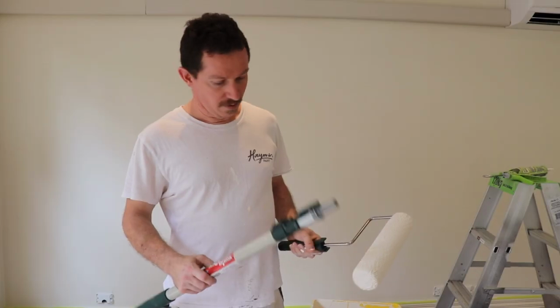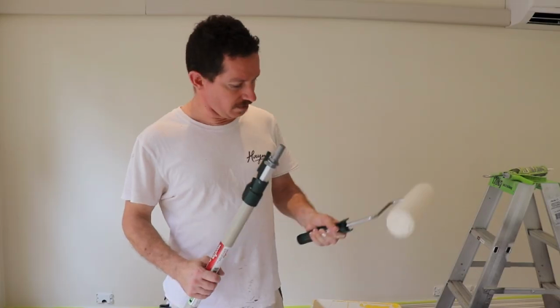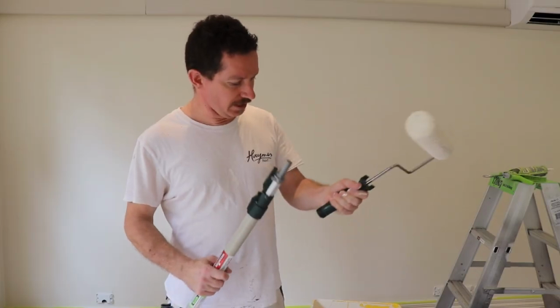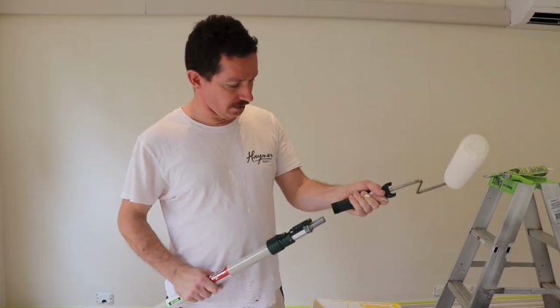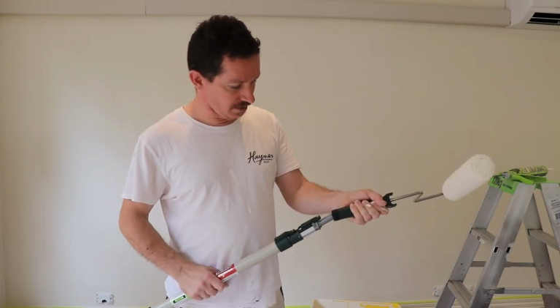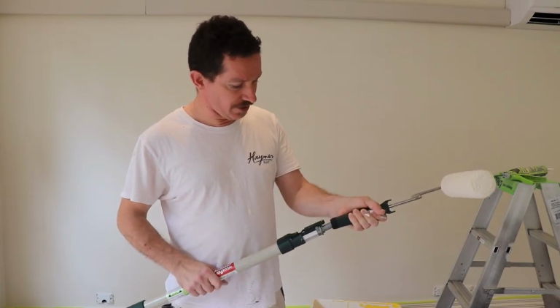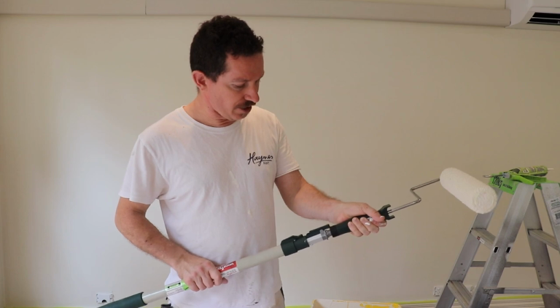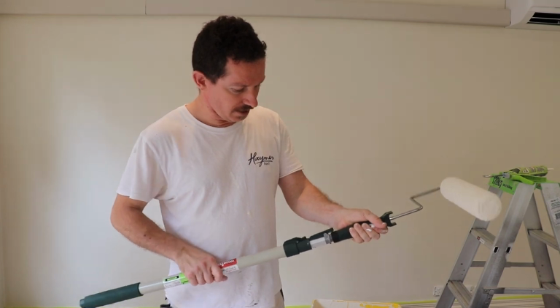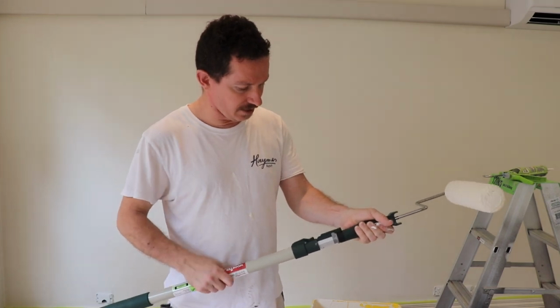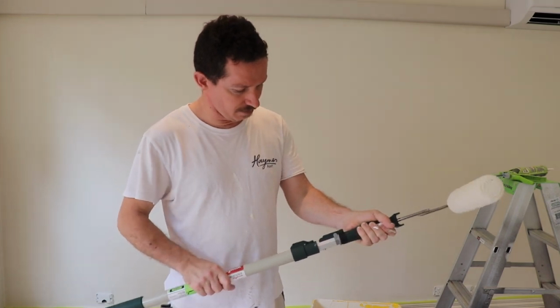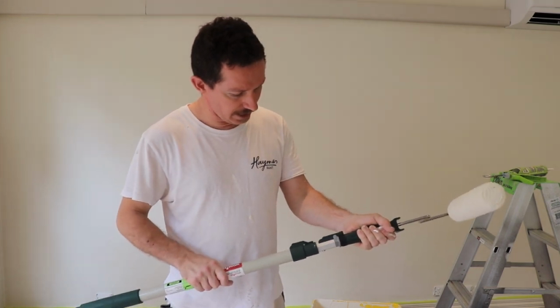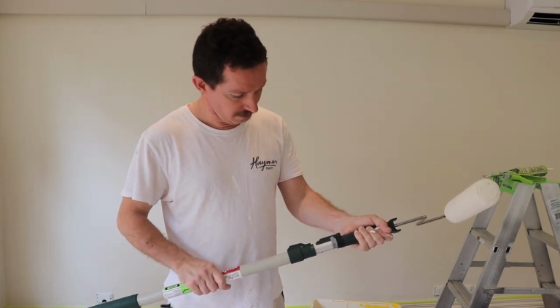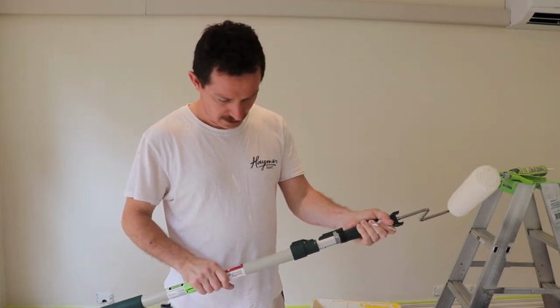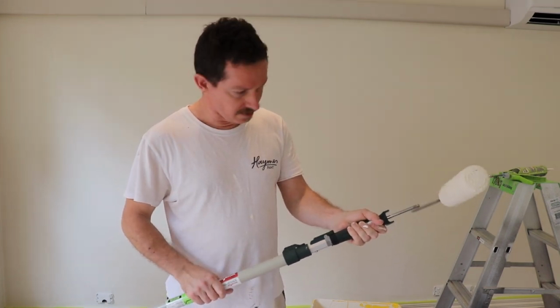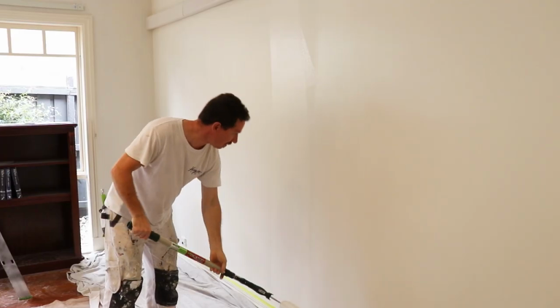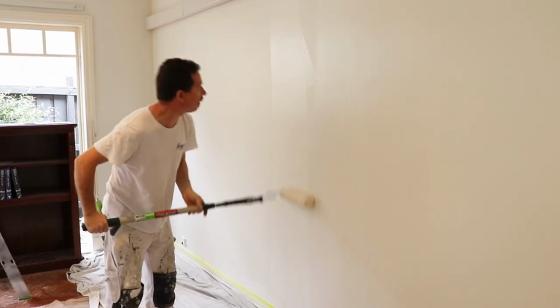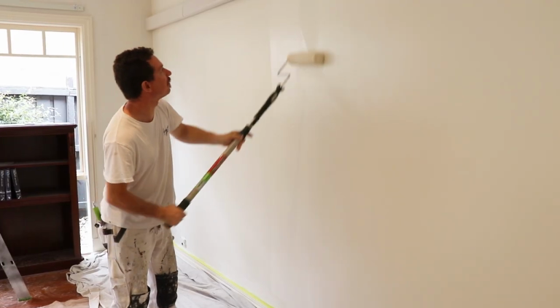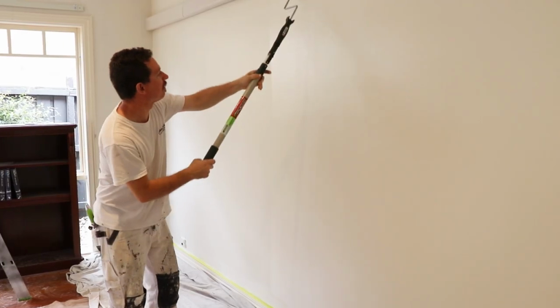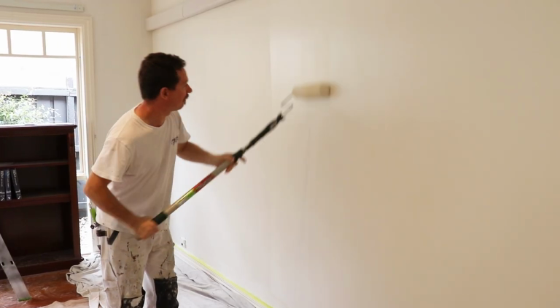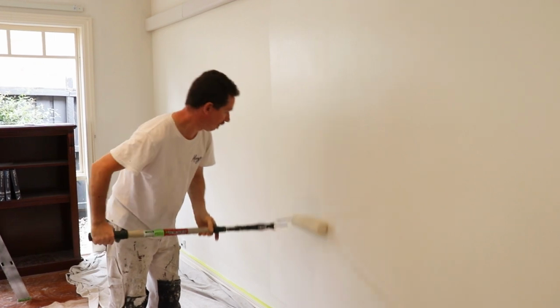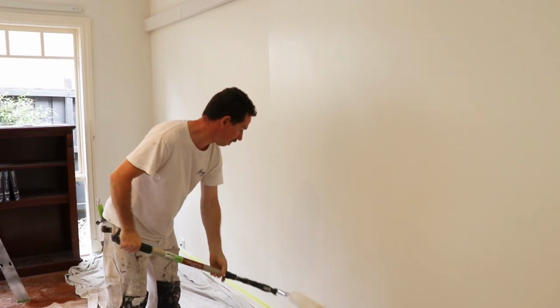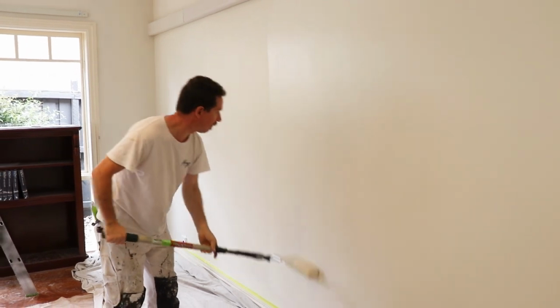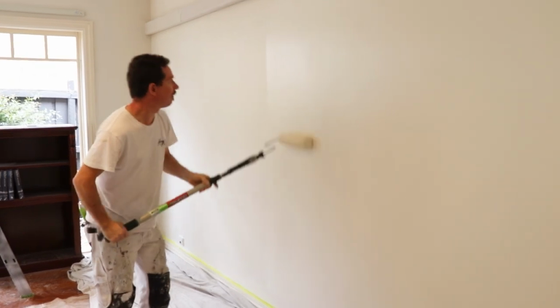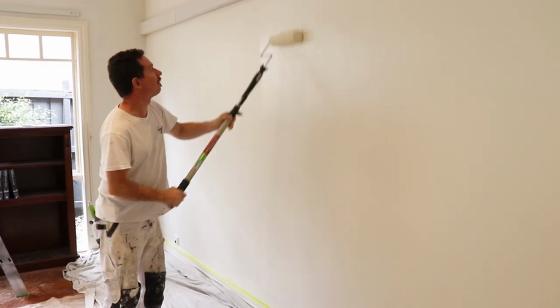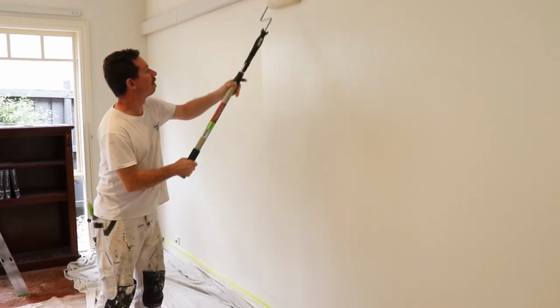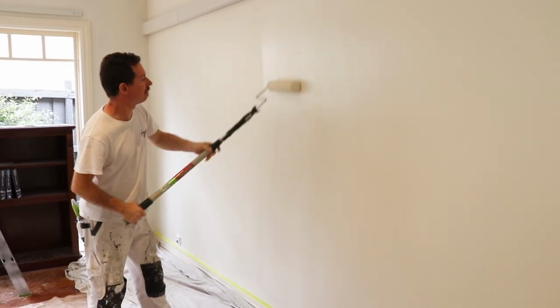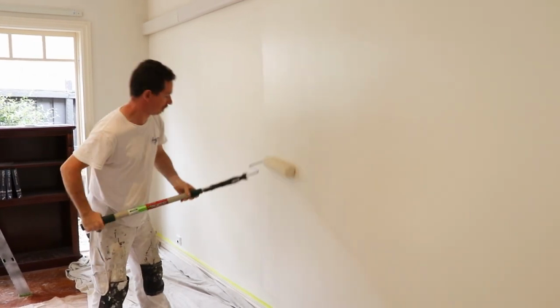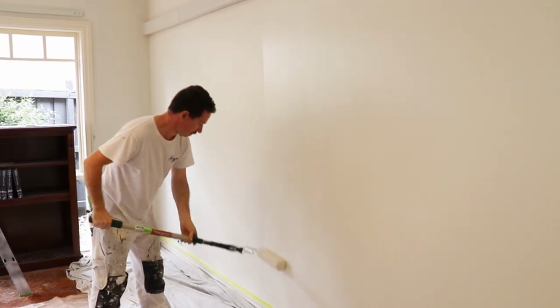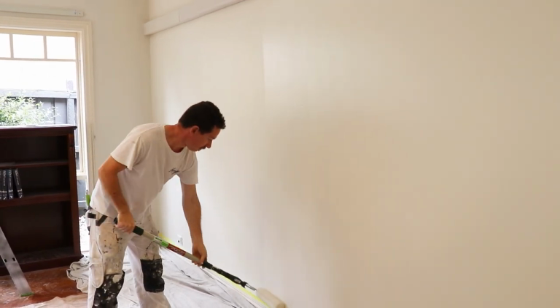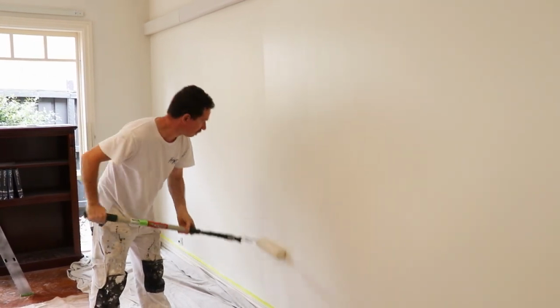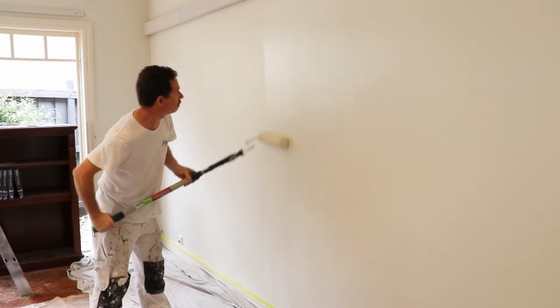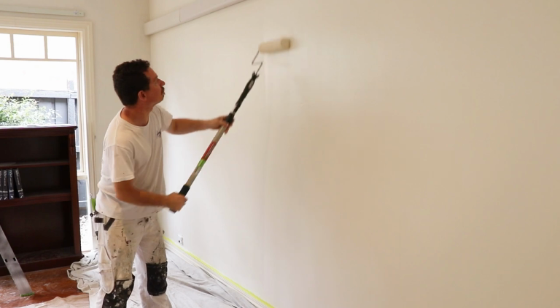I really like it. It's very sturdy. It's easy to click in and particularly the handle feels nice and smooth. It's very solid and it's got a really nice balance to it for rolling.